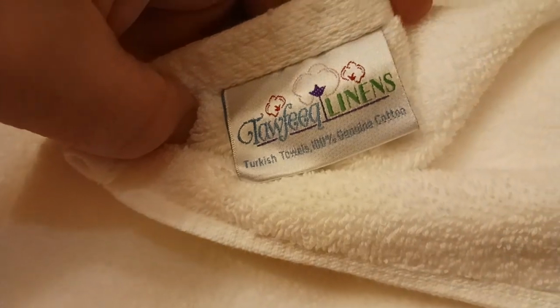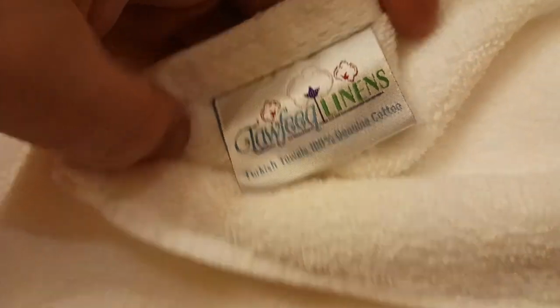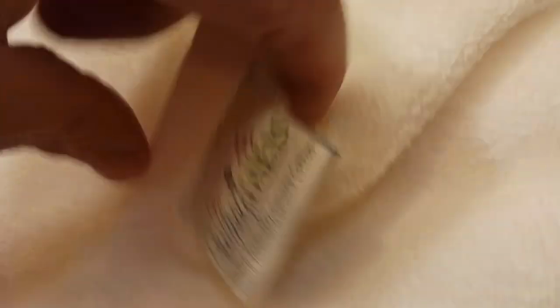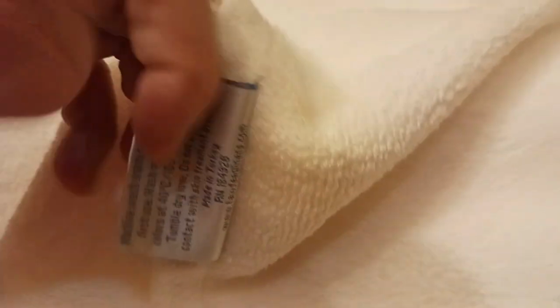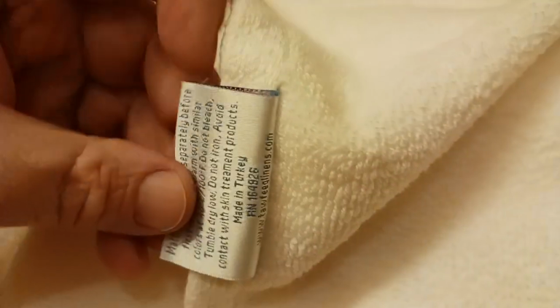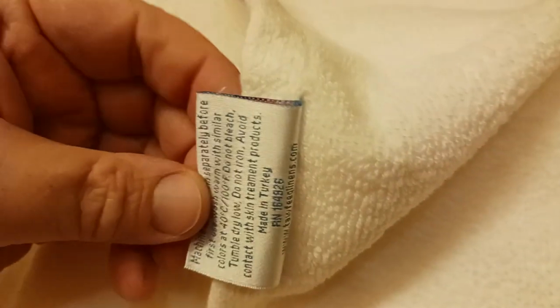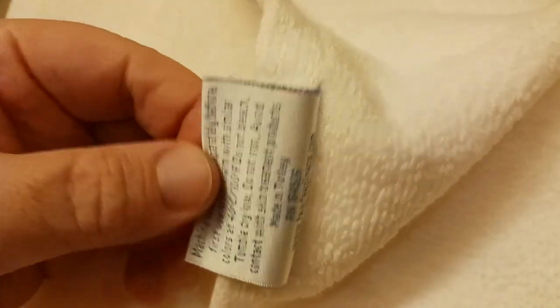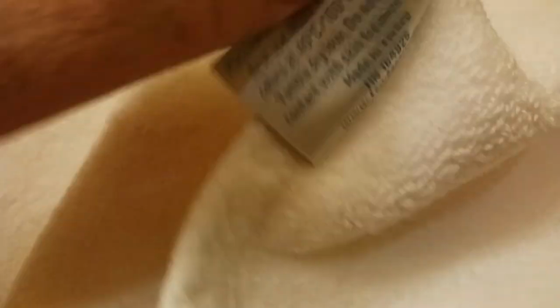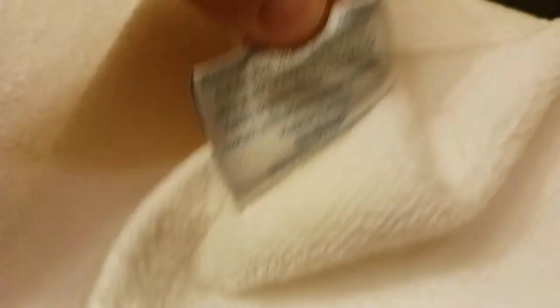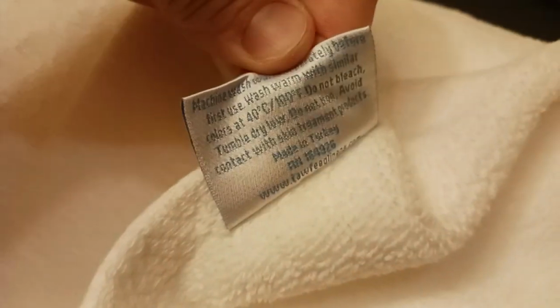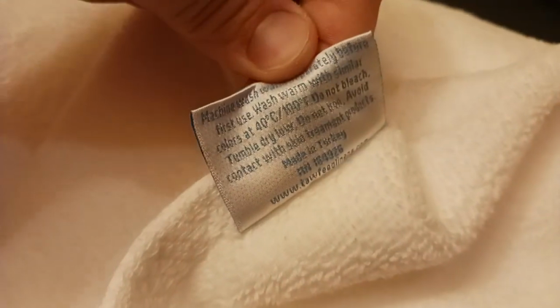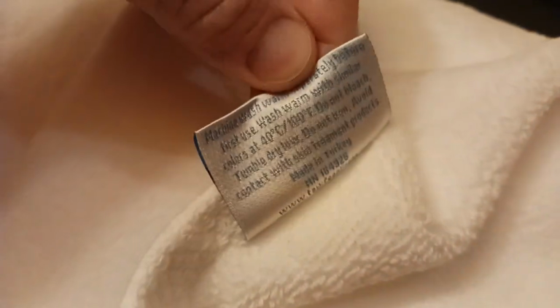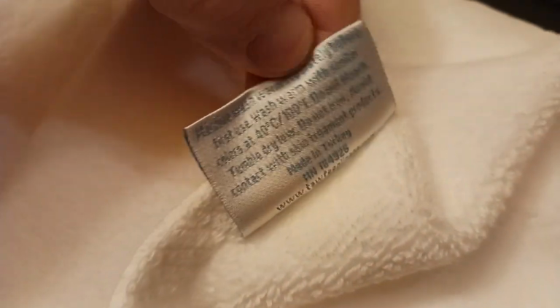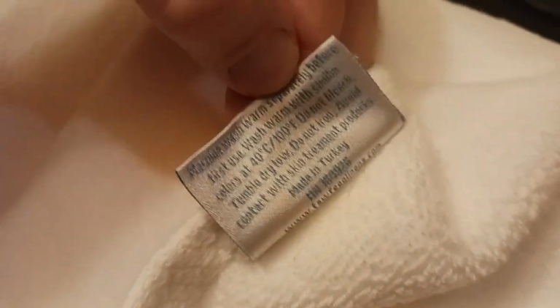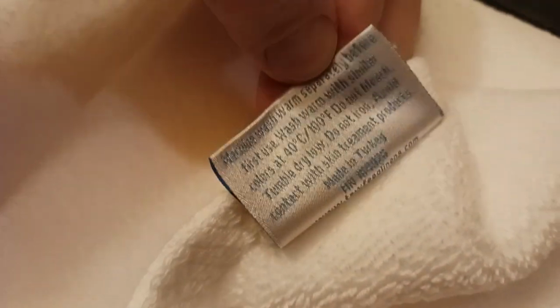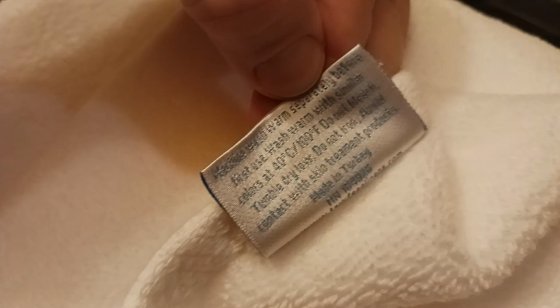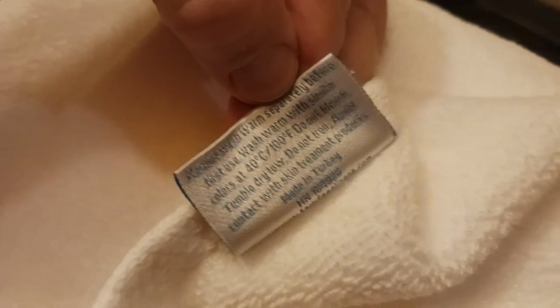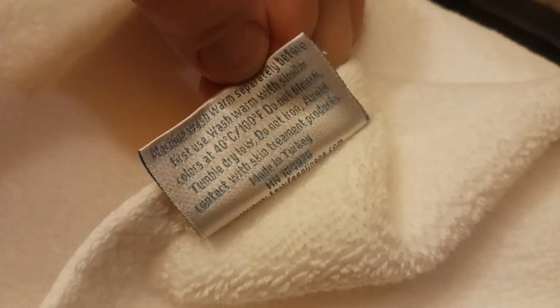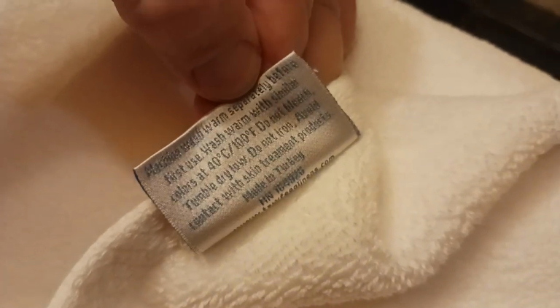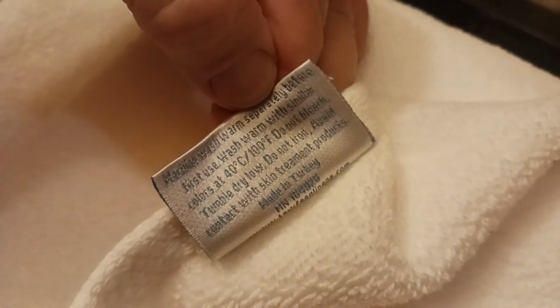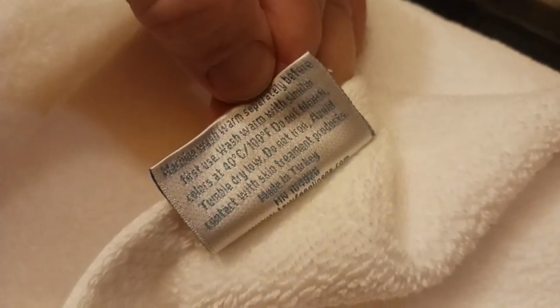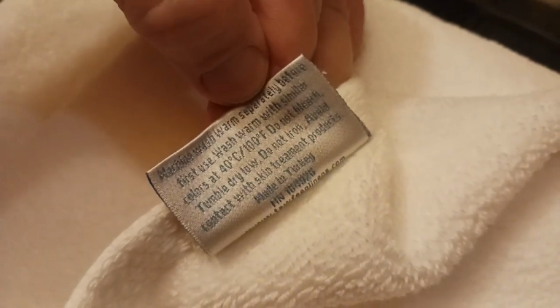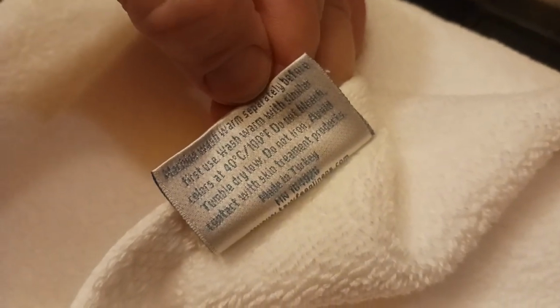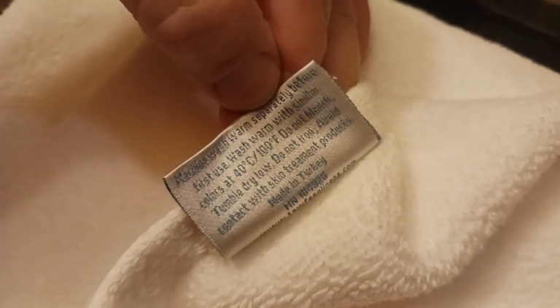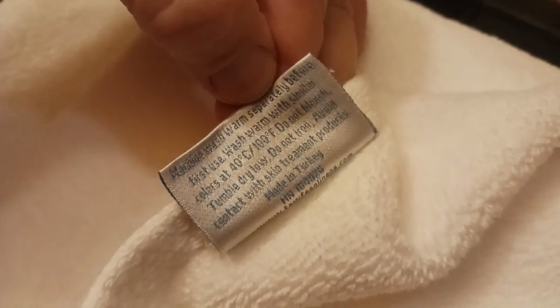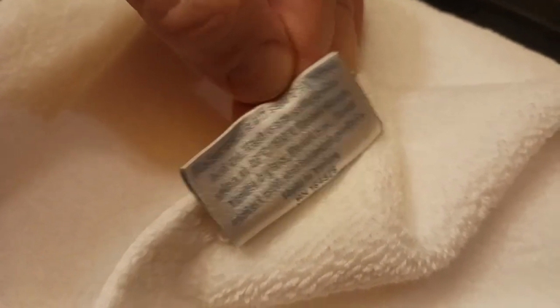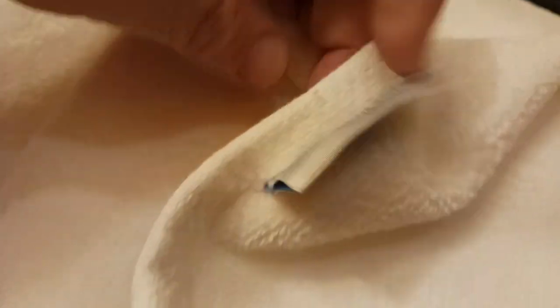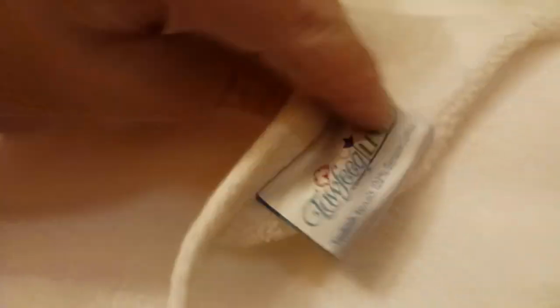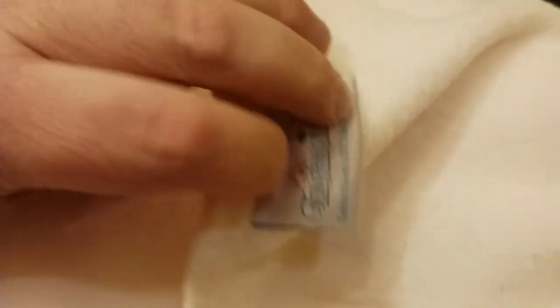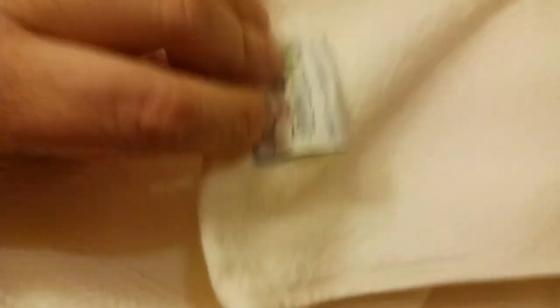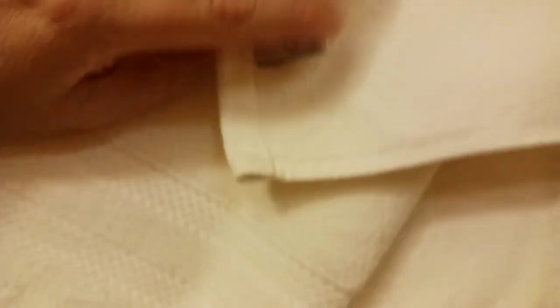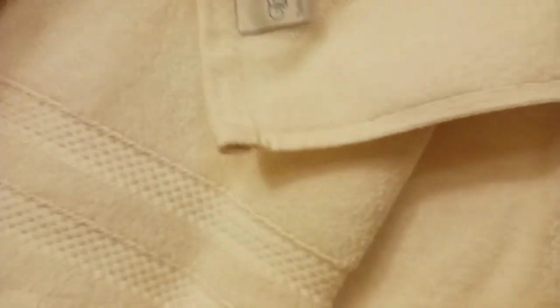Let me show you the back side — what this looks like on the other side of the label, if you want to go ahead and take your screenshot there. Basically that's what you're looking at on the back of the label, but very well done.